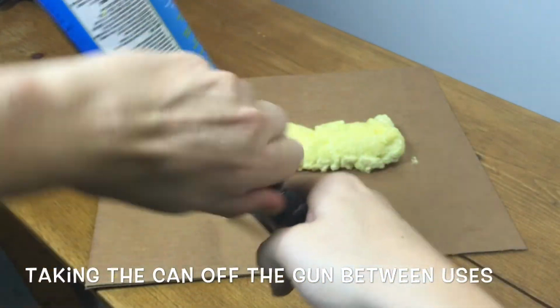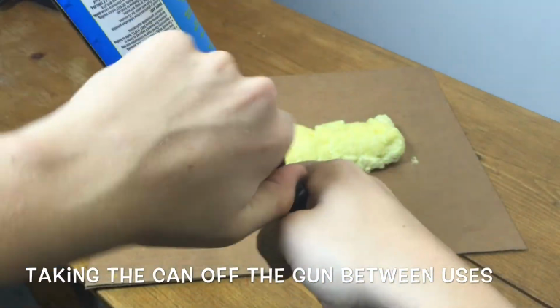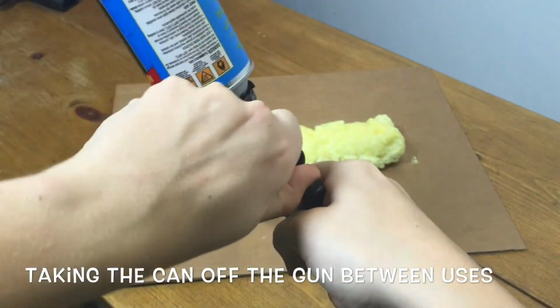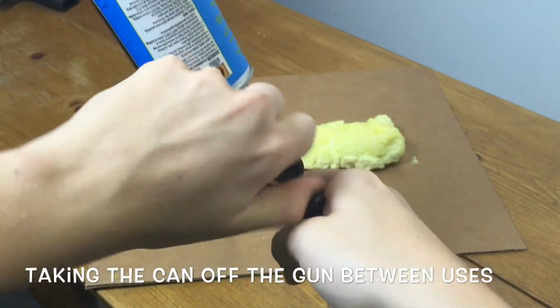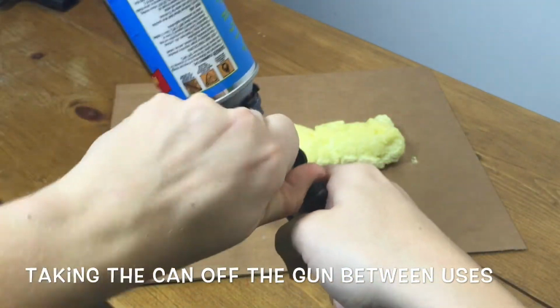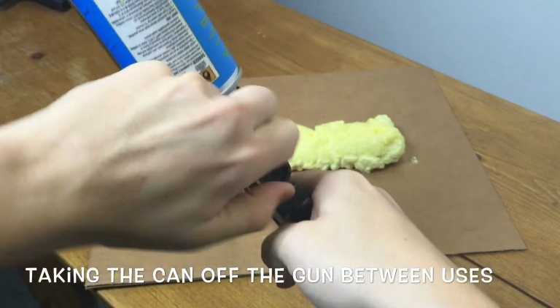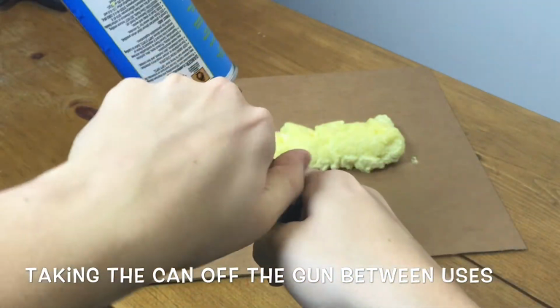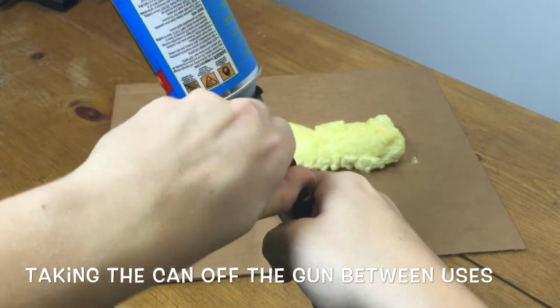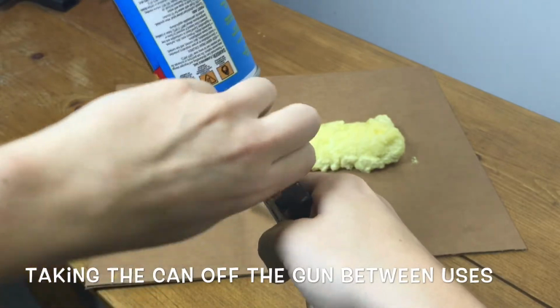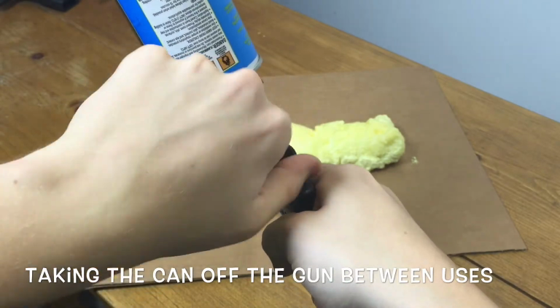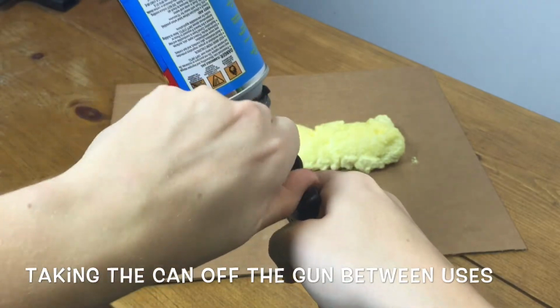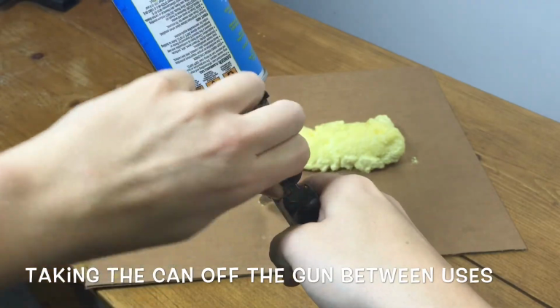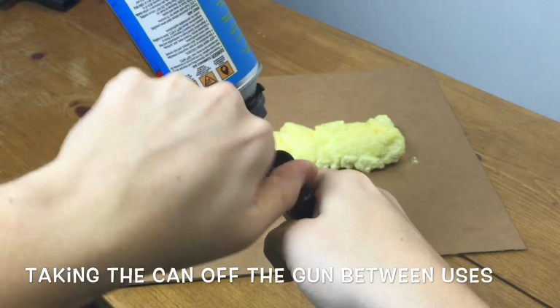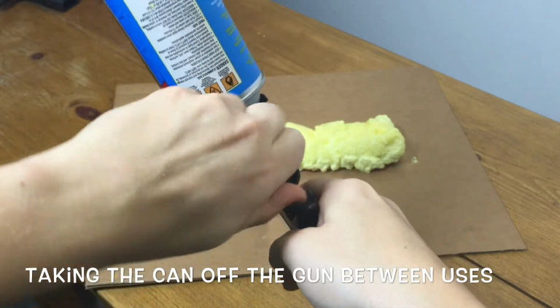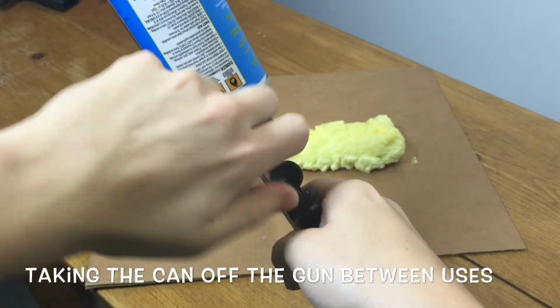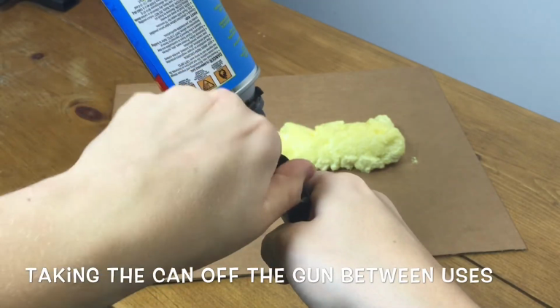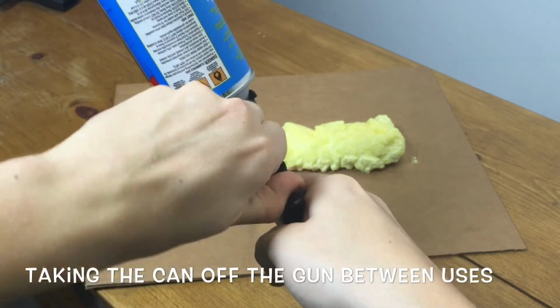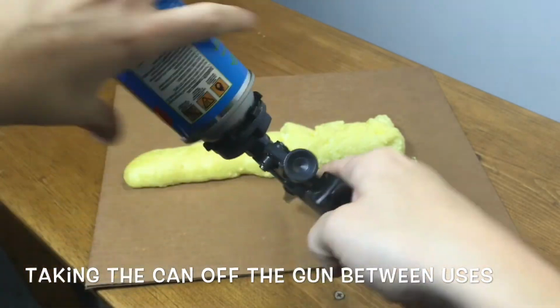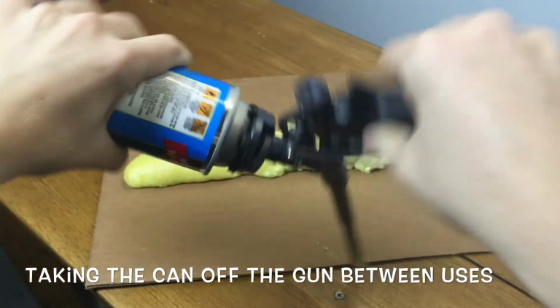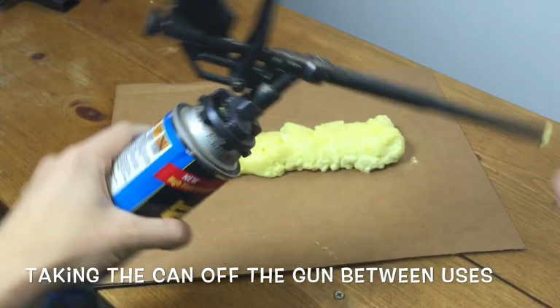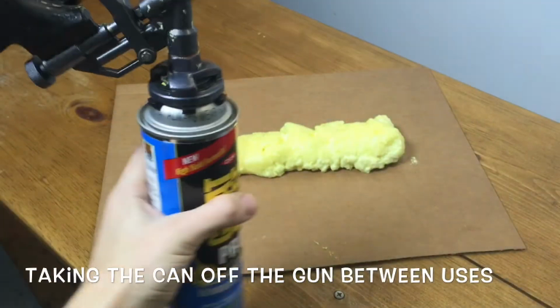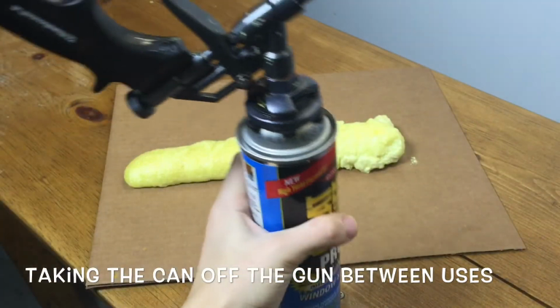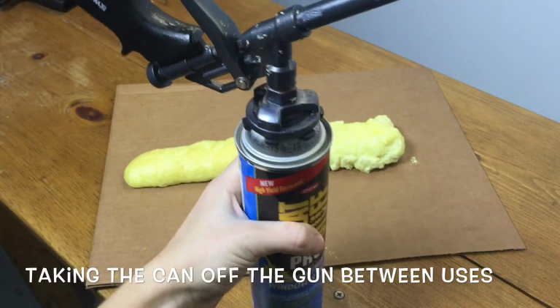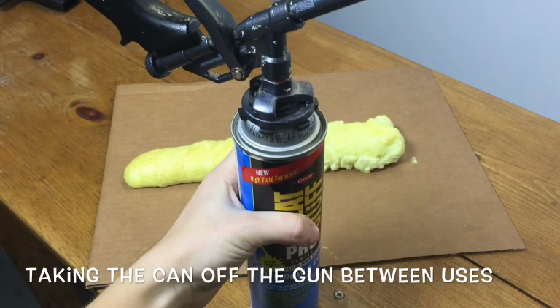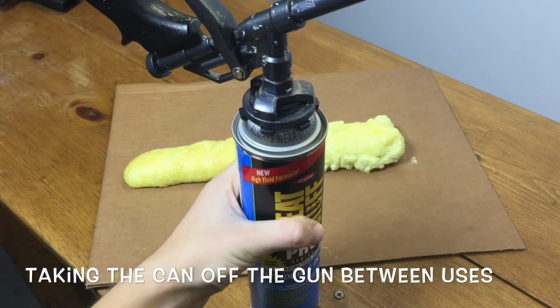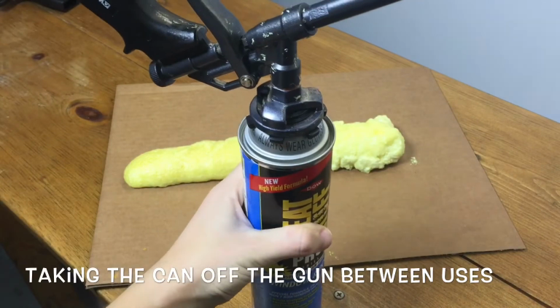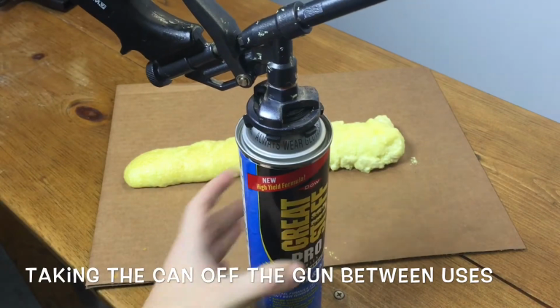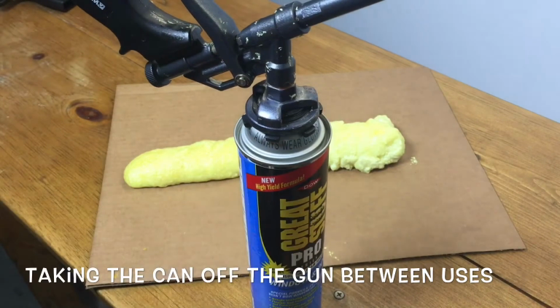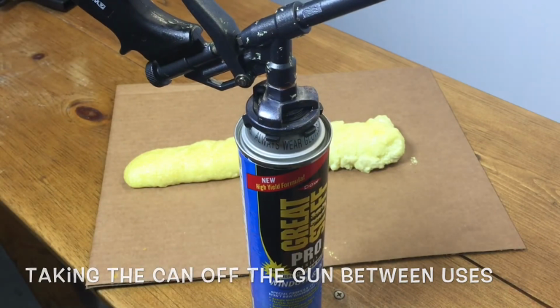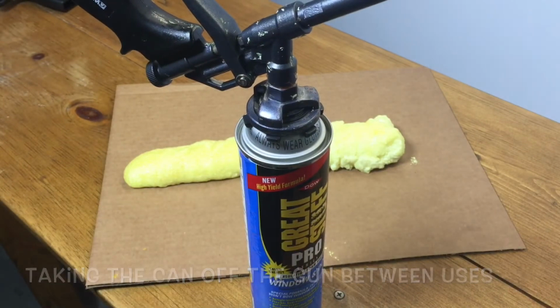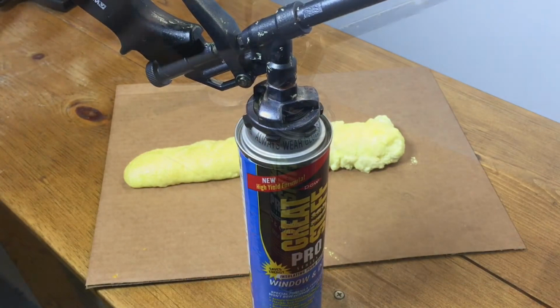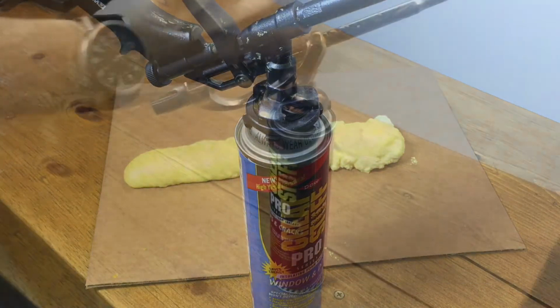Taking the can off the gun between uses is definitely not a necessity. When you're done with your project but there's still foam left in the can, you can leave the can attached to the gun — just make sure you close the gun.